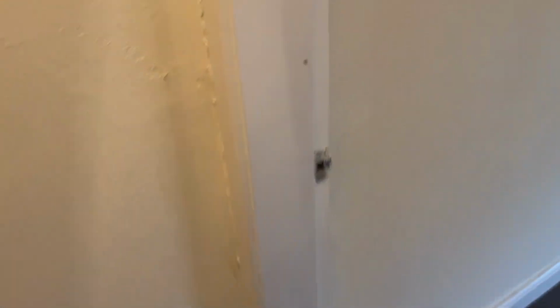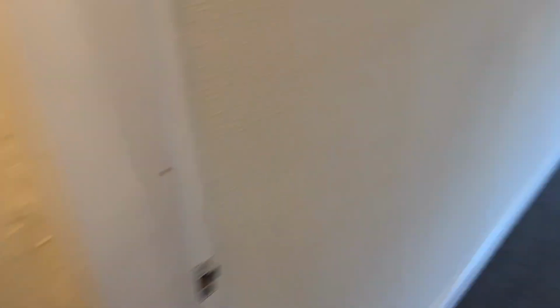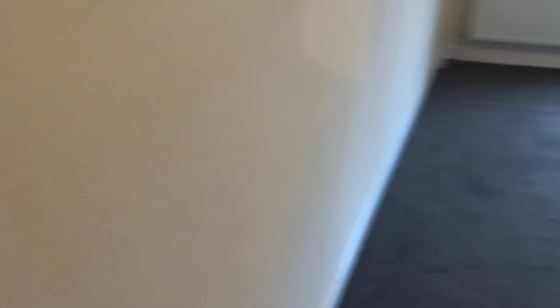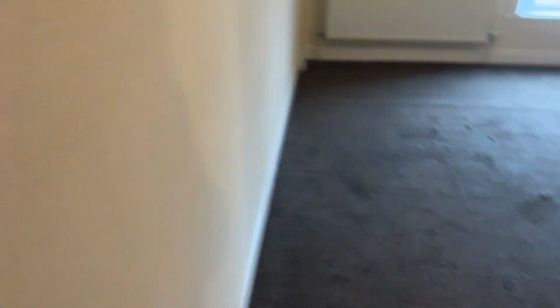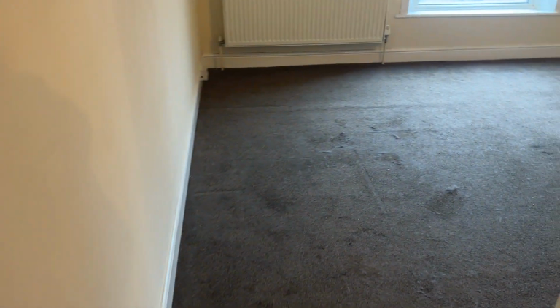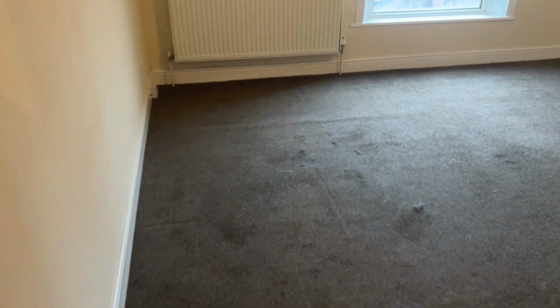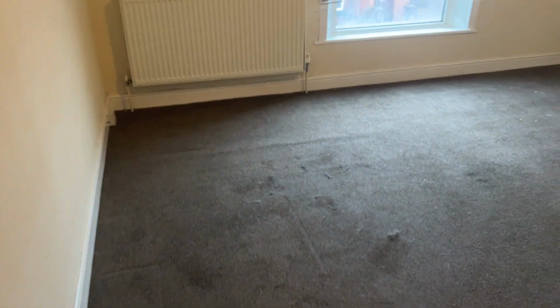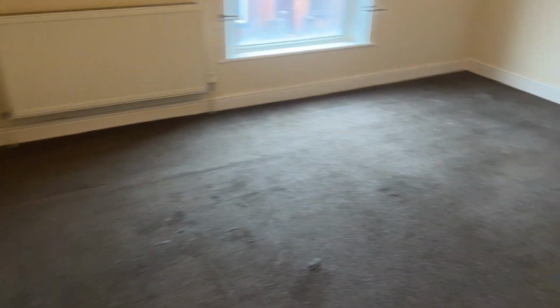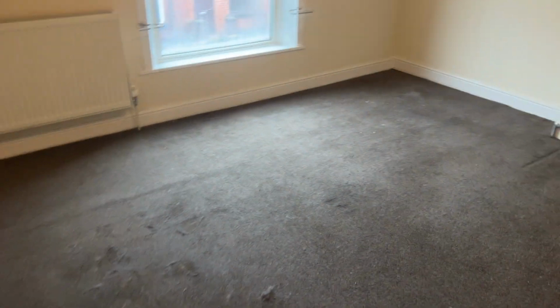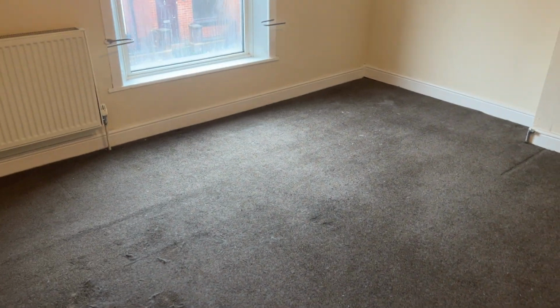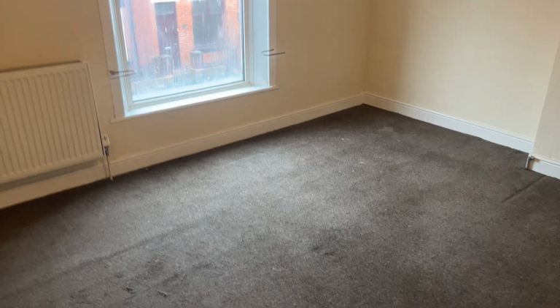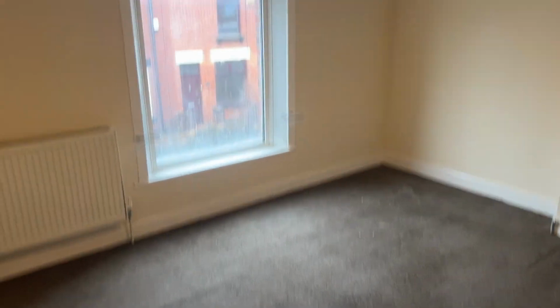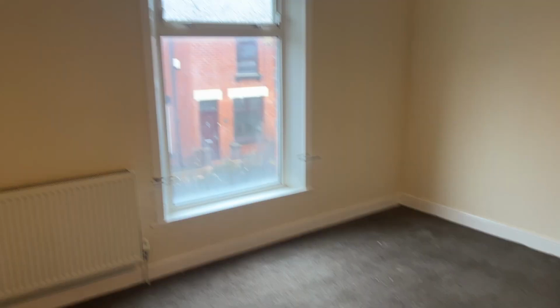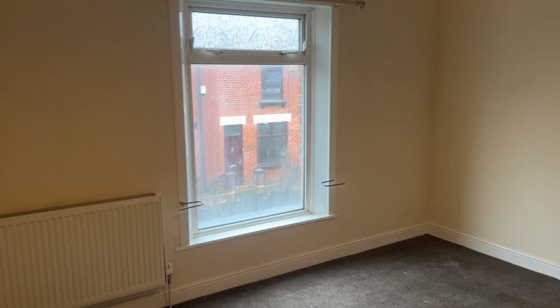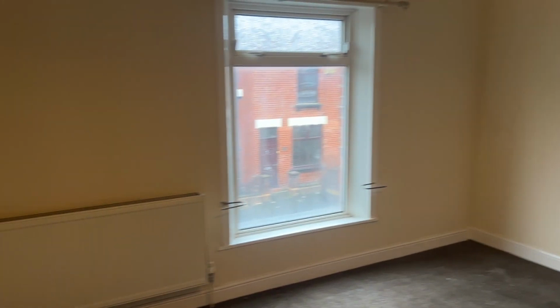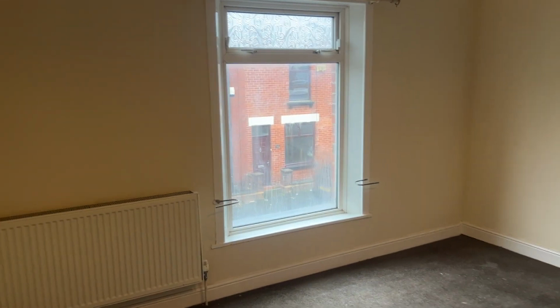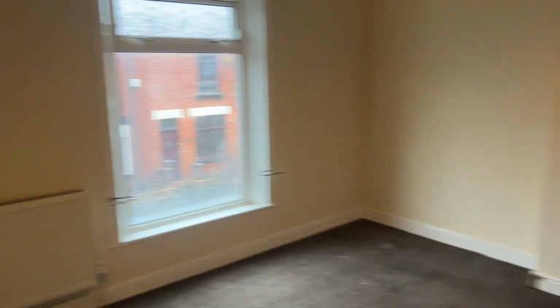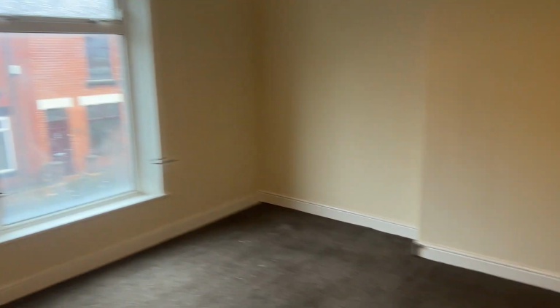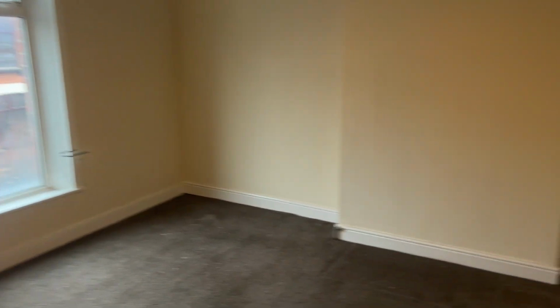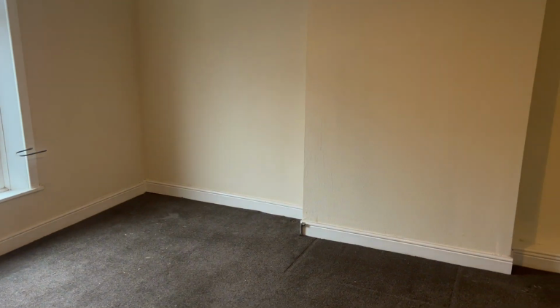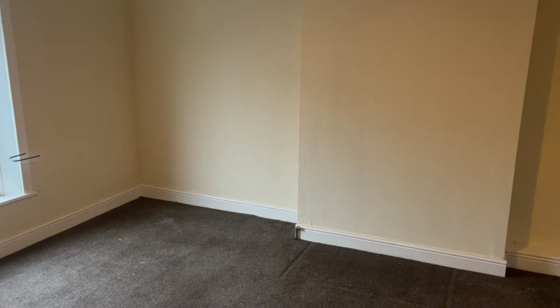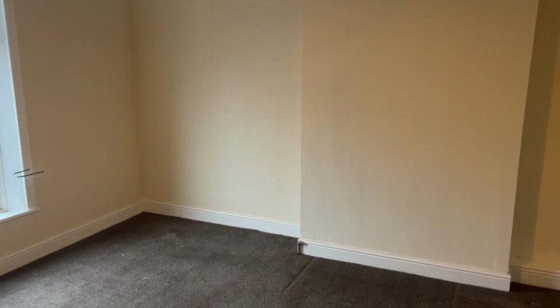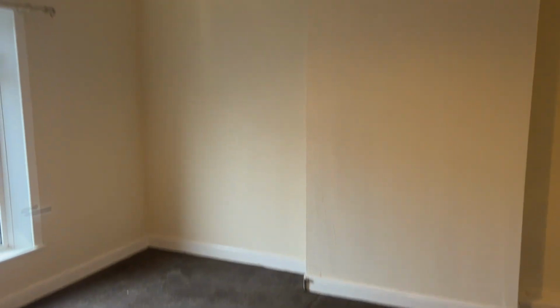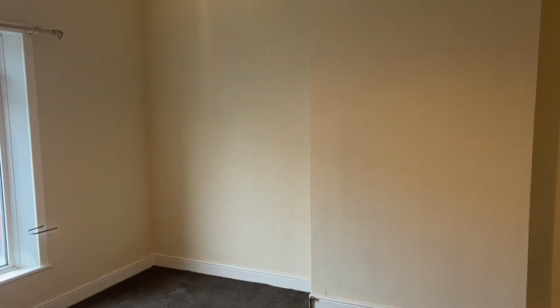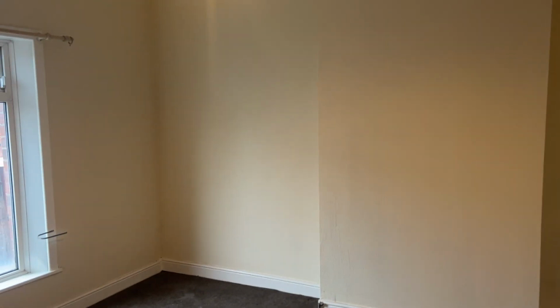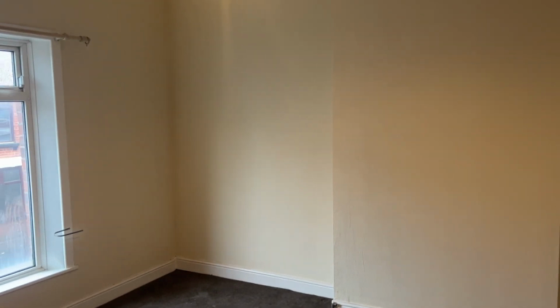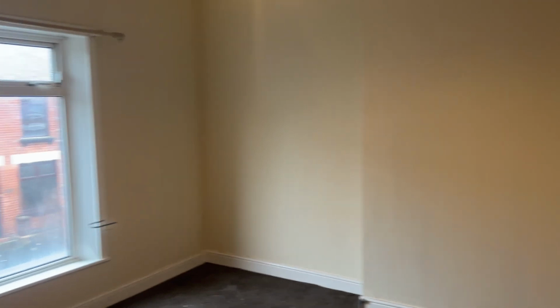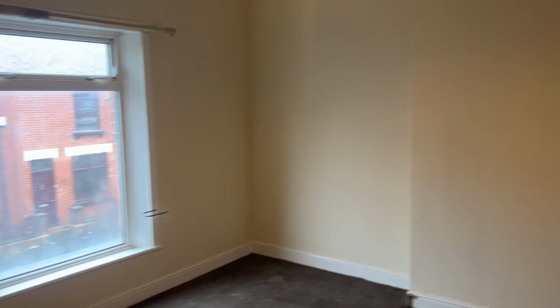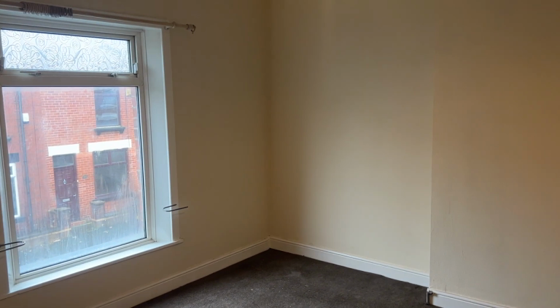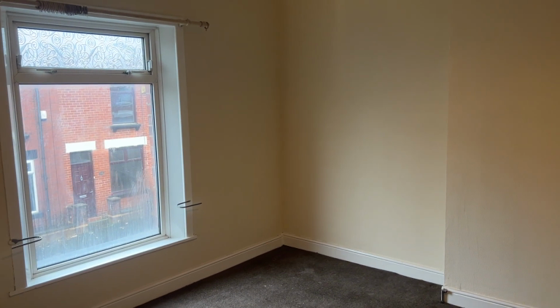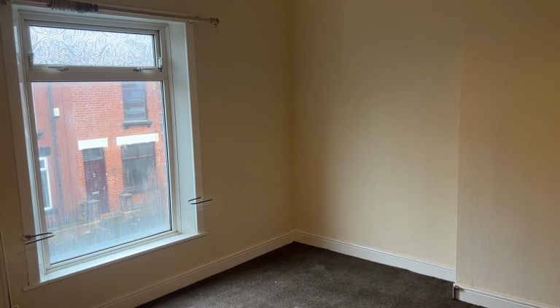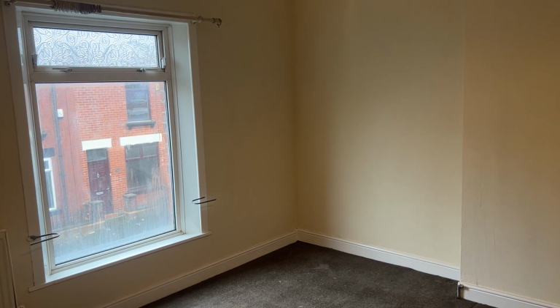And that concludes the walkthrough video for the property at number 67 Victoria Grove in Heaton, available to let now via Cardwell's Estate Agents Bolton.